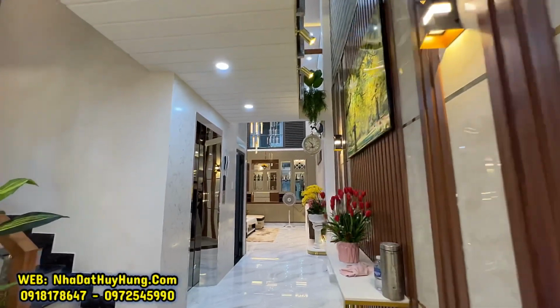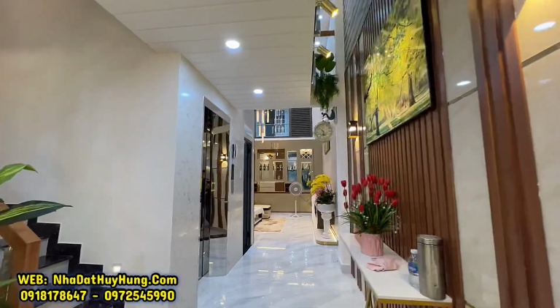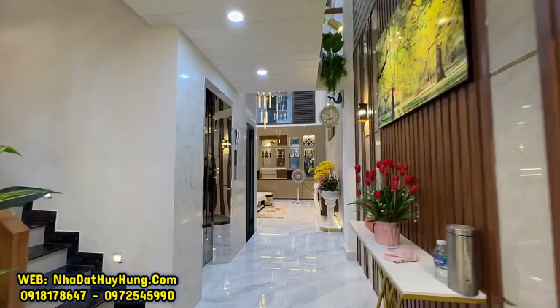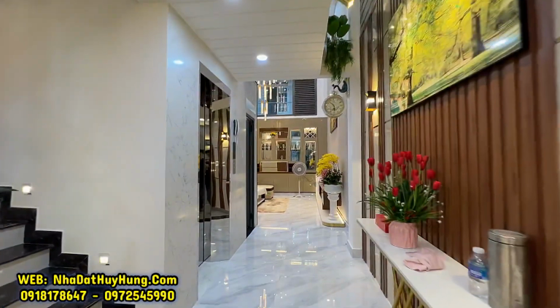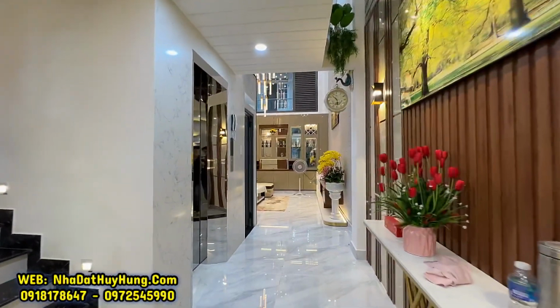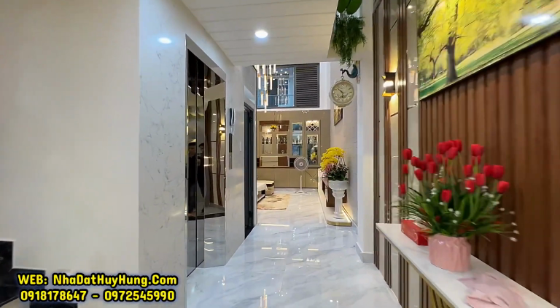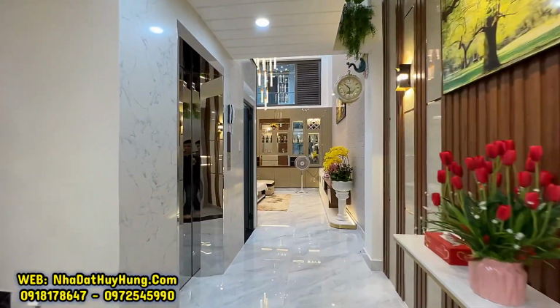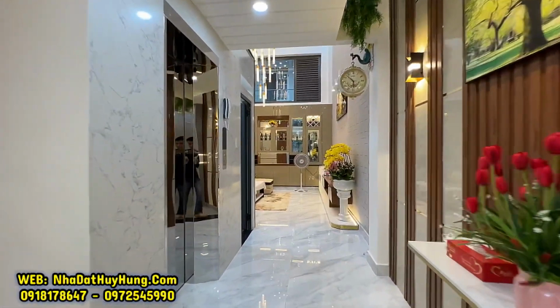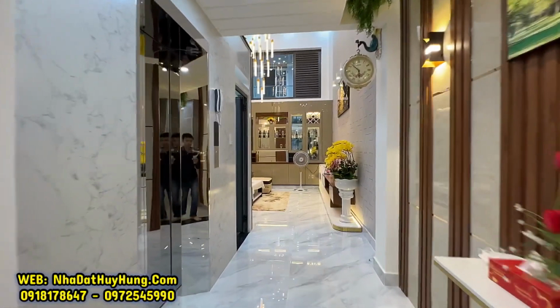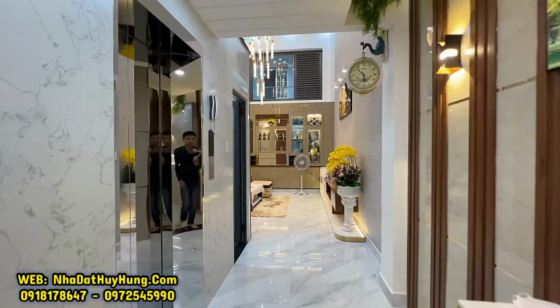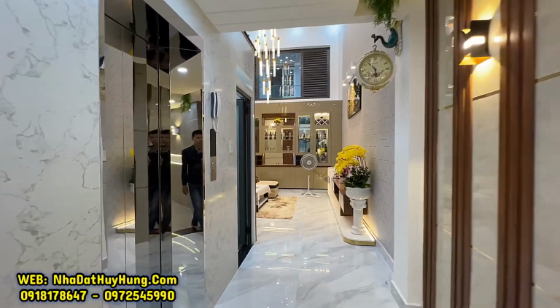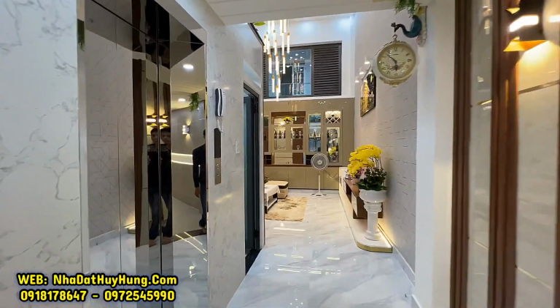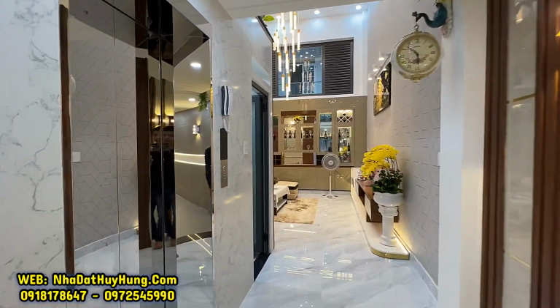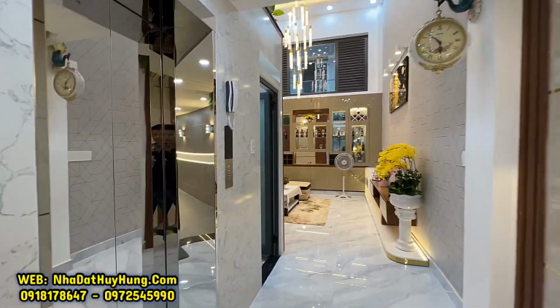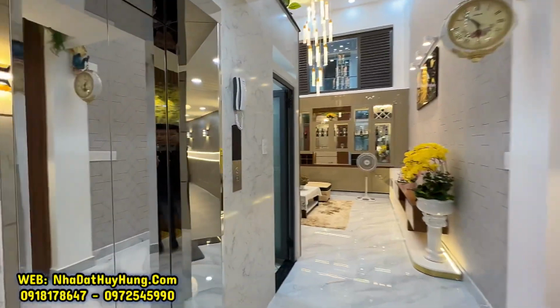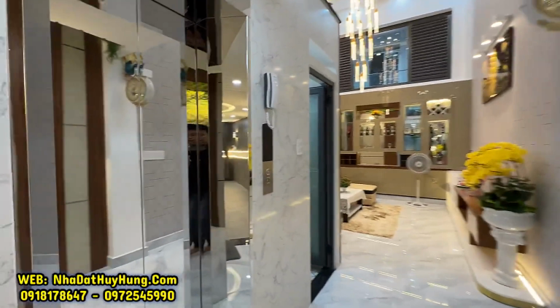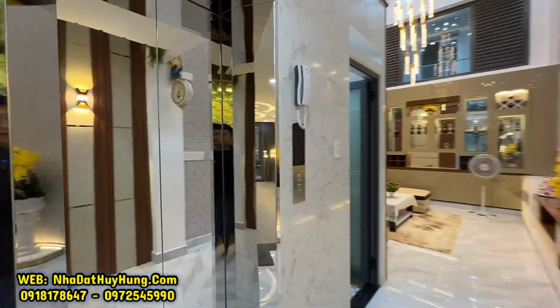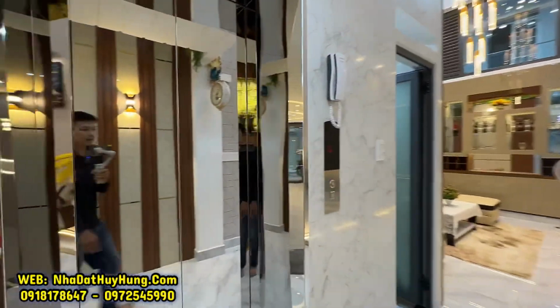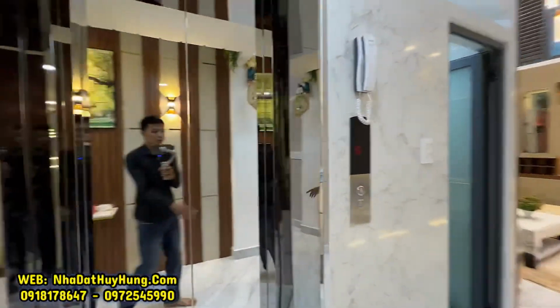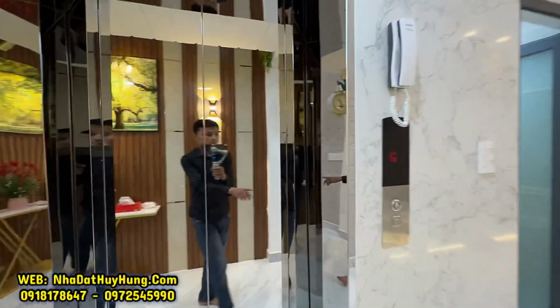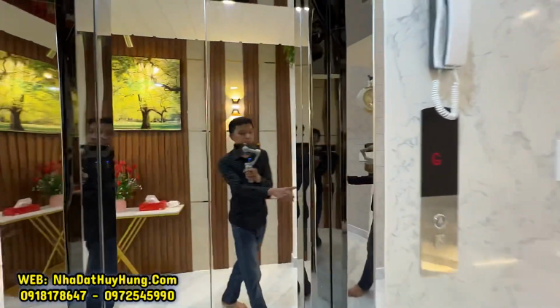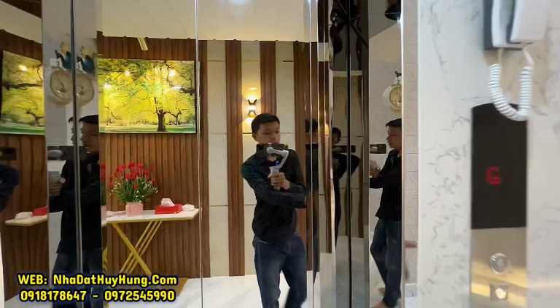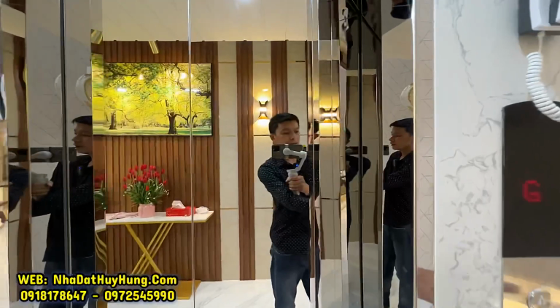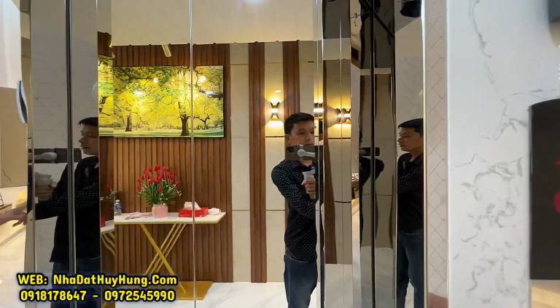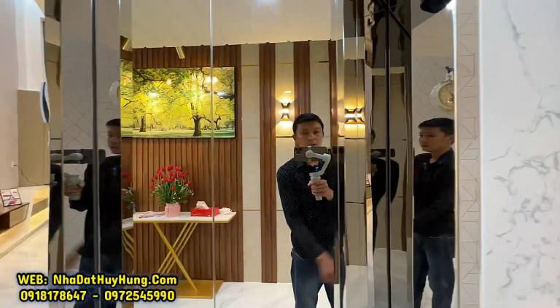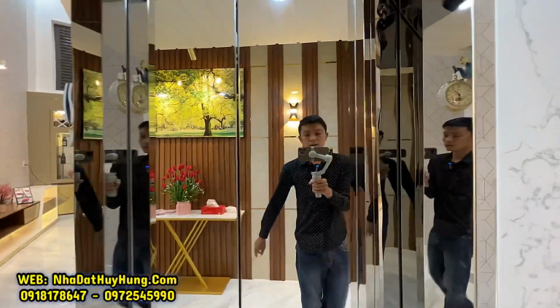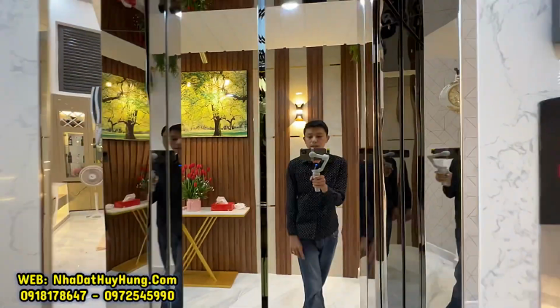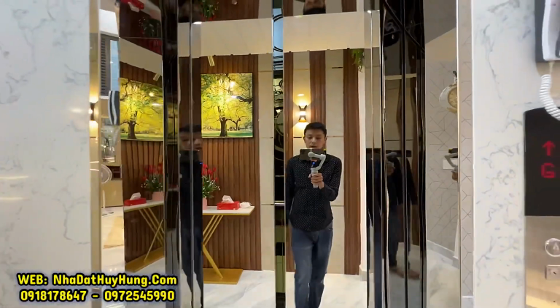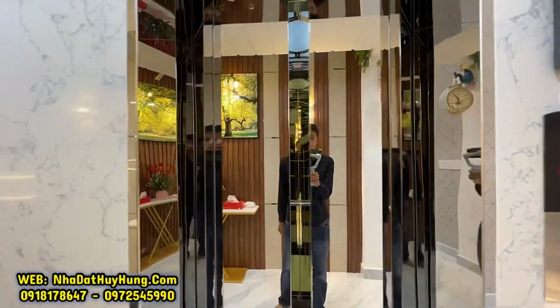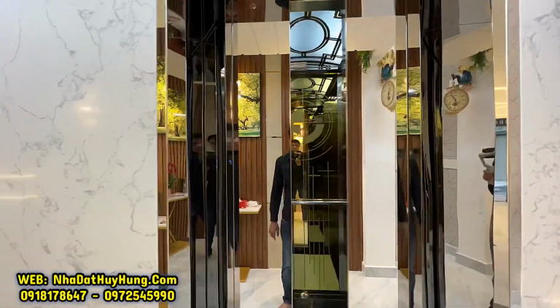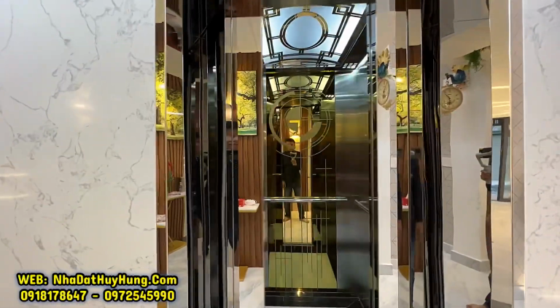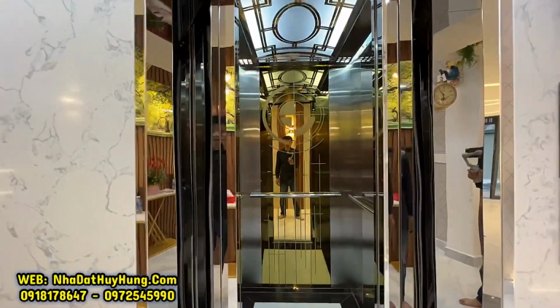Phía sau cầu thang bộ sẽ đến với thang máy. Thang máy 450kg của Việt Nam – quý vị sẽ dễ dàng di chuyển lên các tầng.